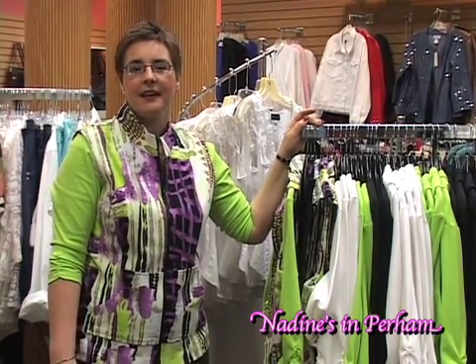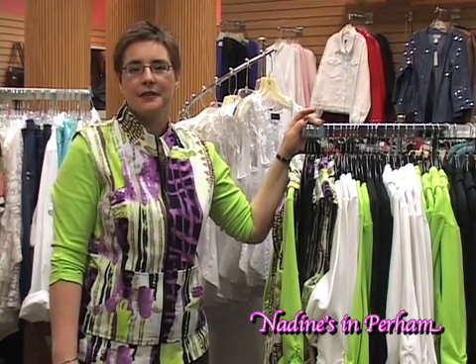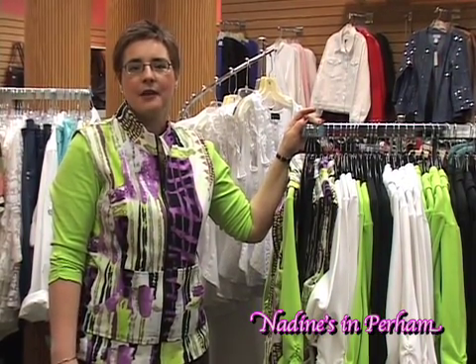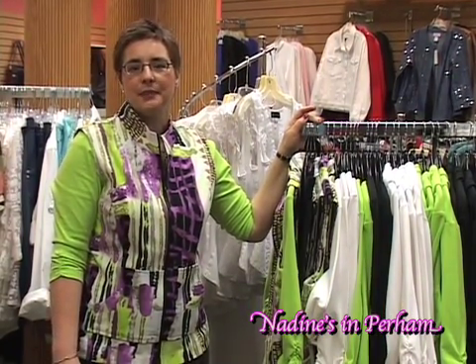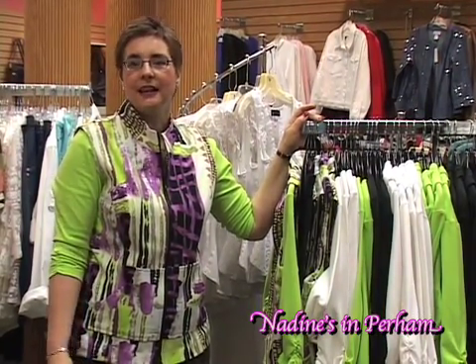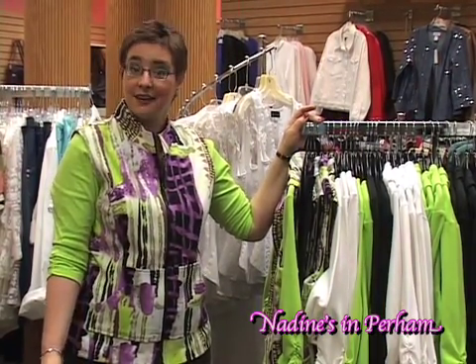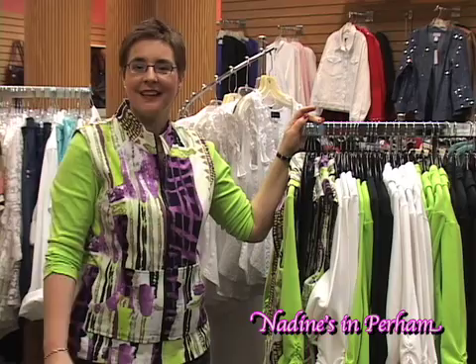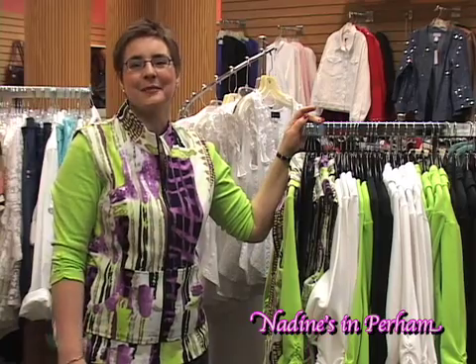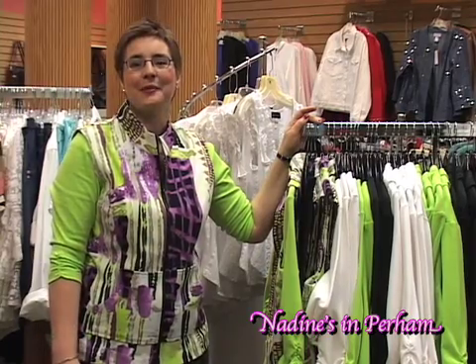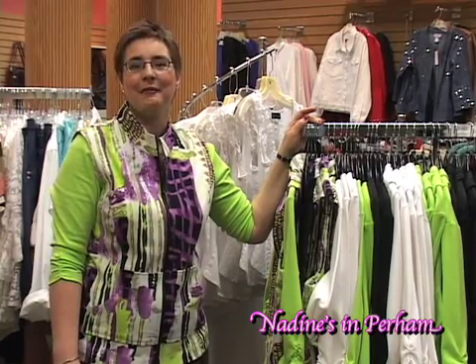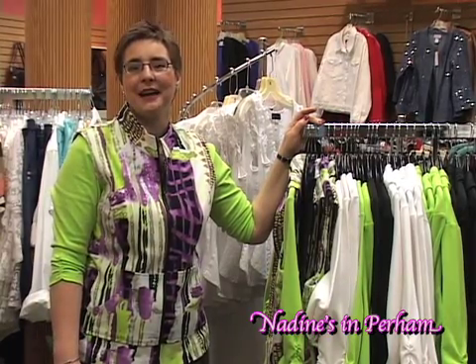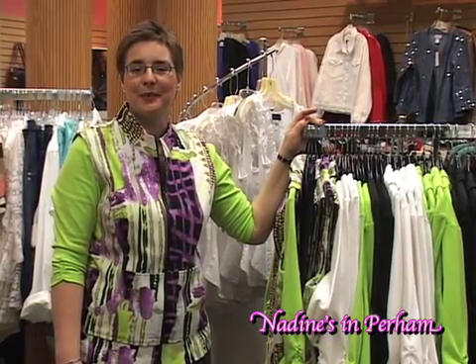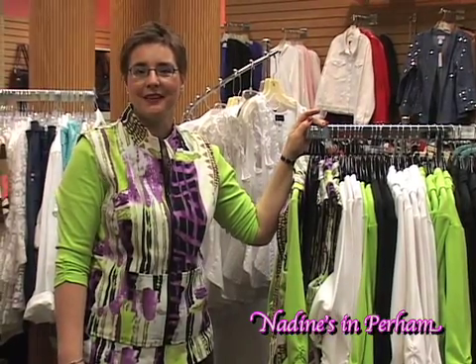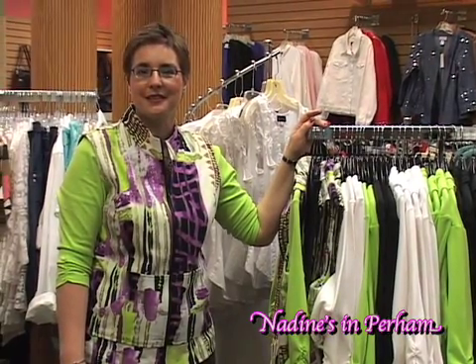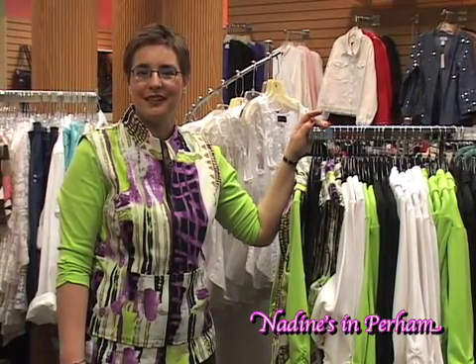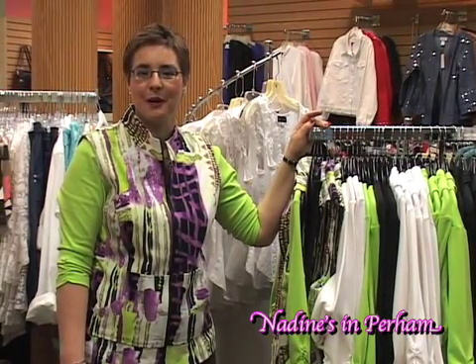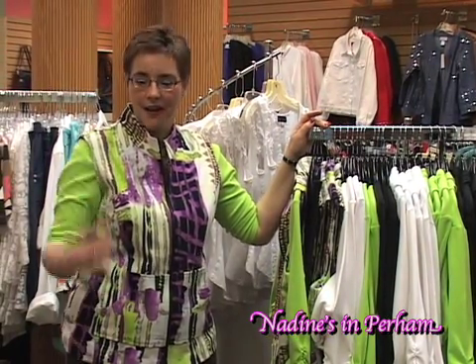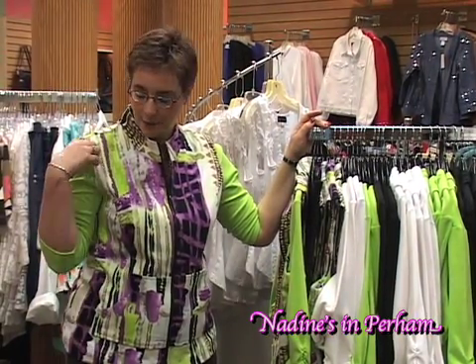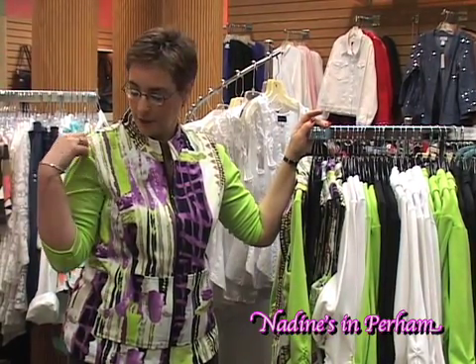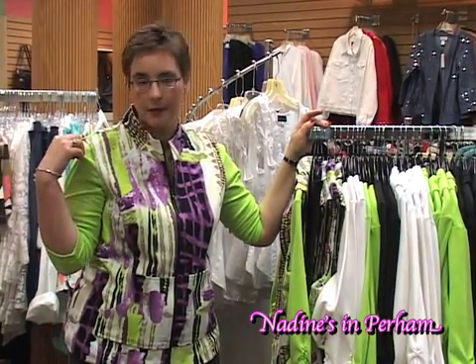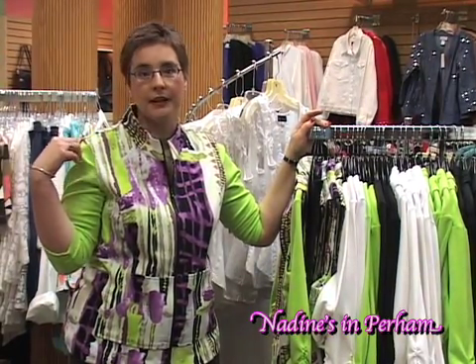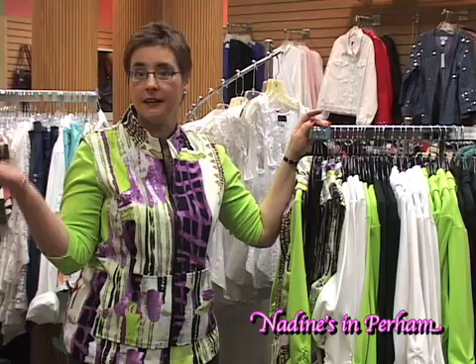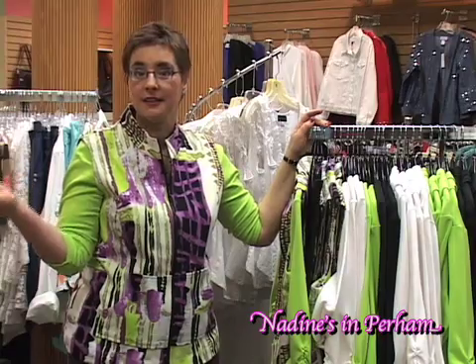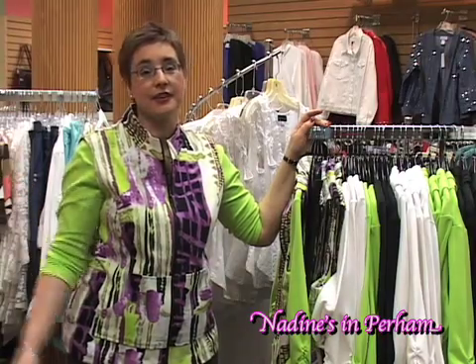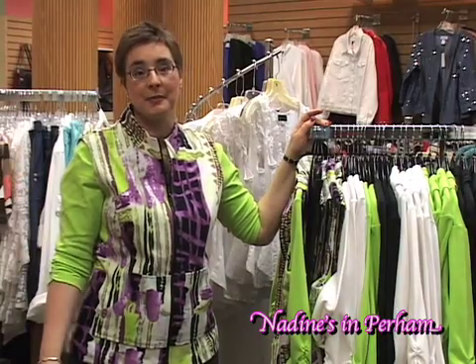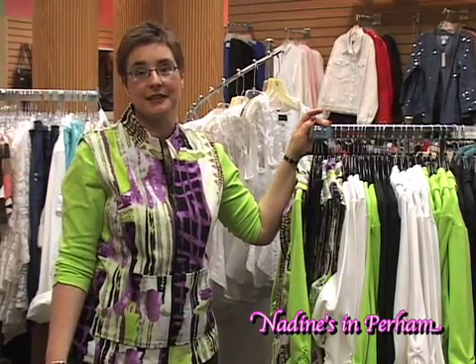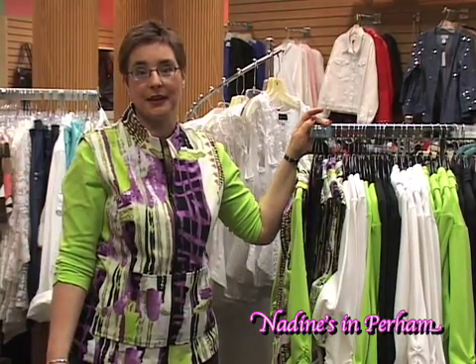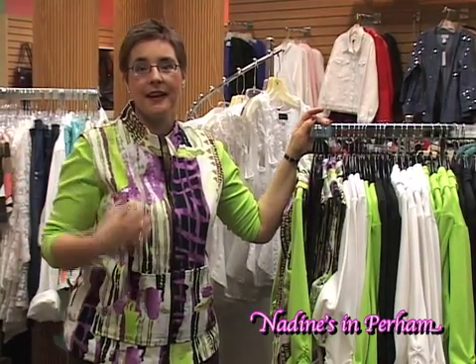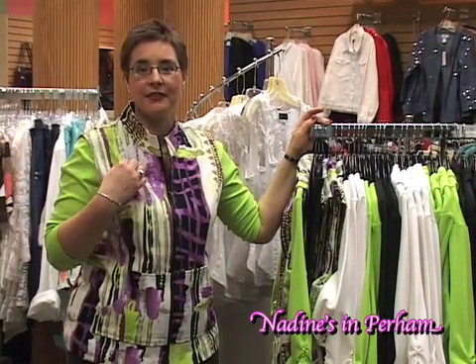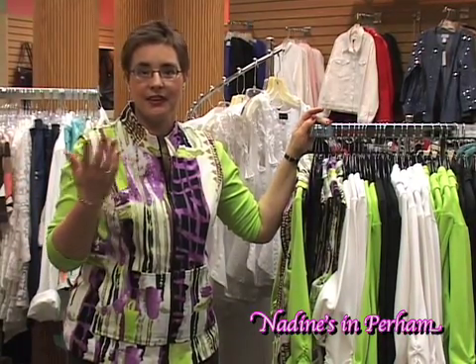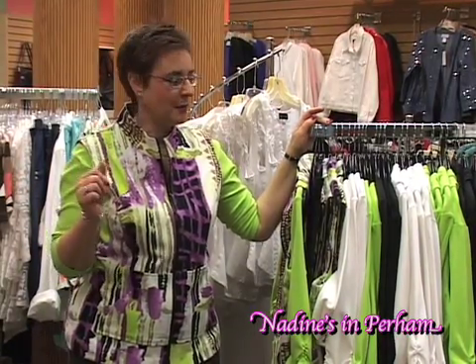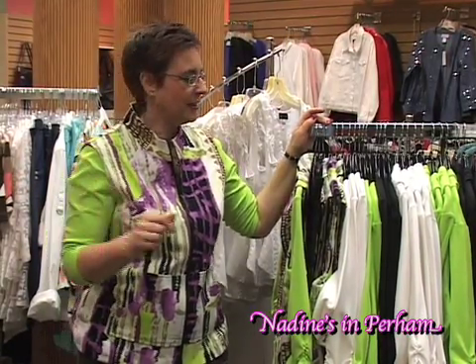And of course, with spring here and summer on the way, we want to have some bright colors and some fun things to wear. I am wearing one of the bright green colors that is very popular this spring, and a fun vest to go with it.